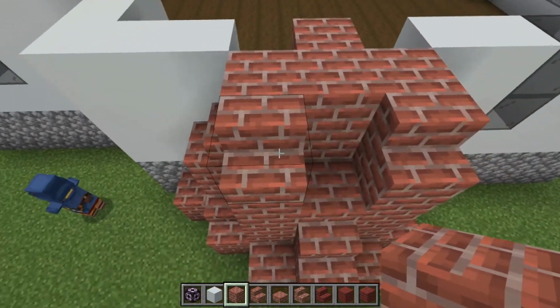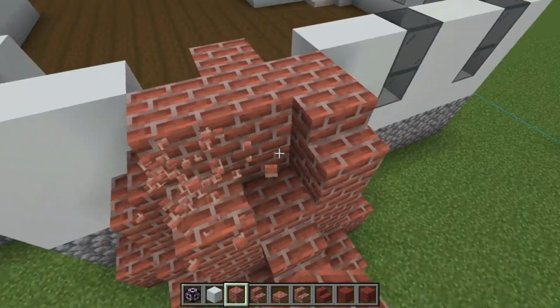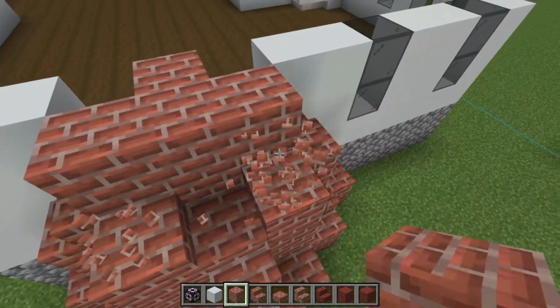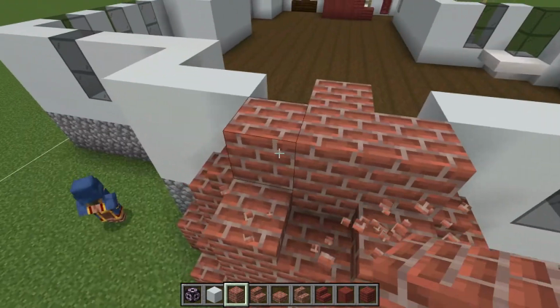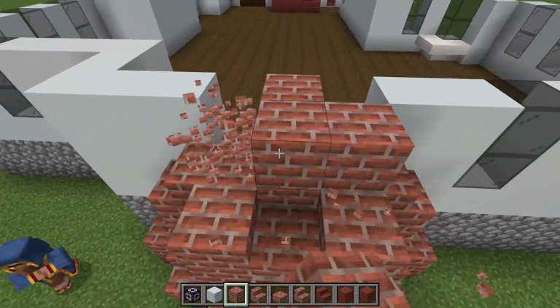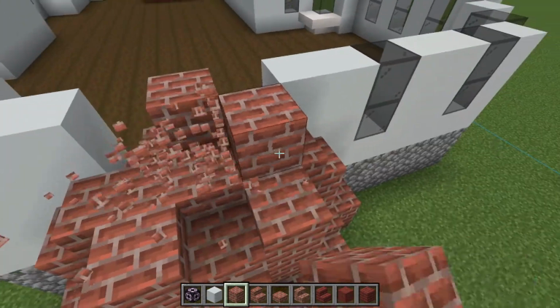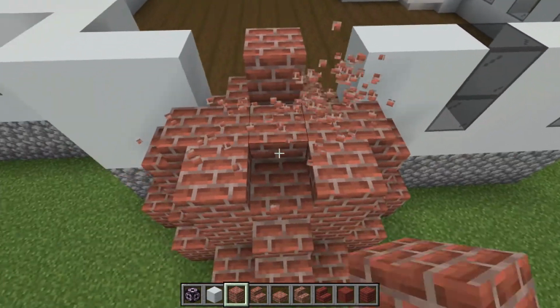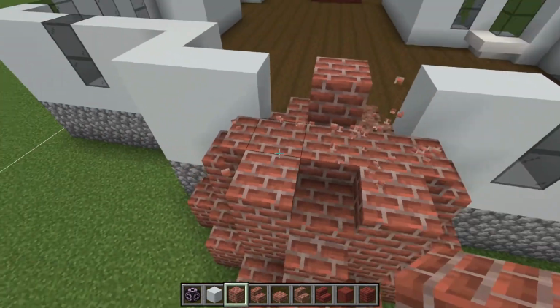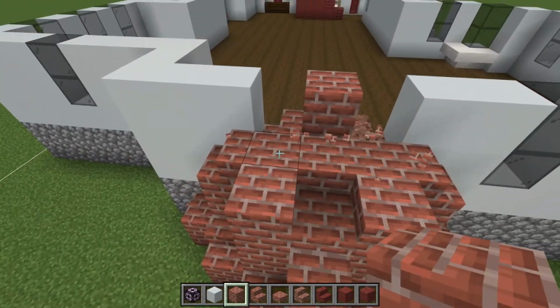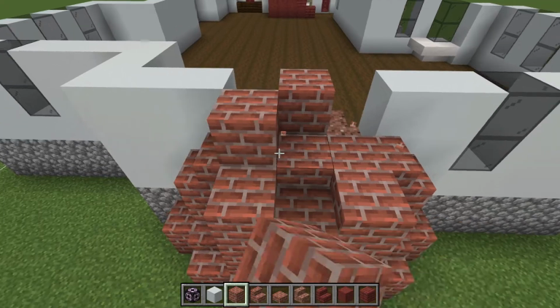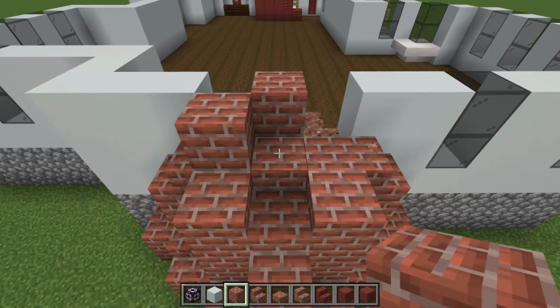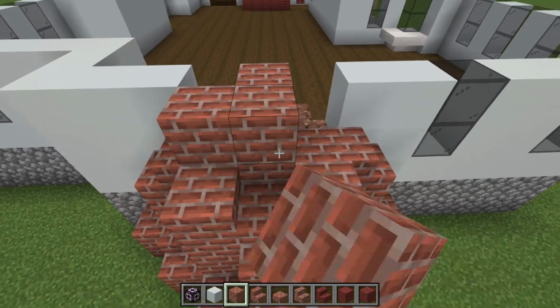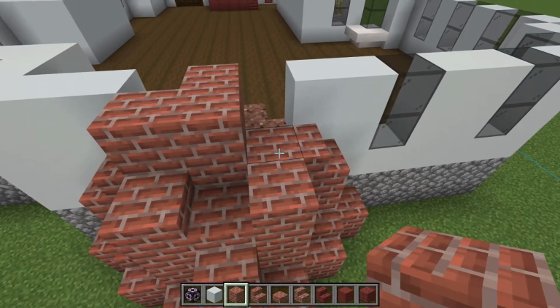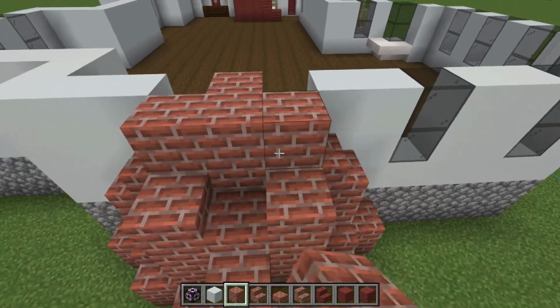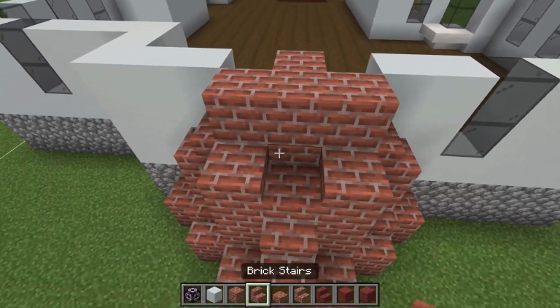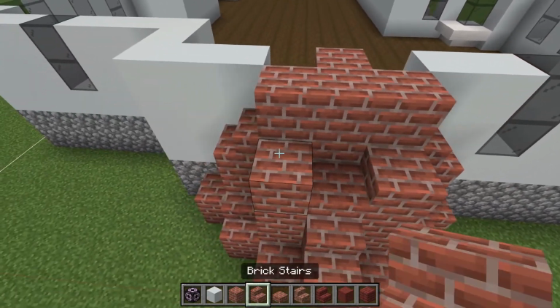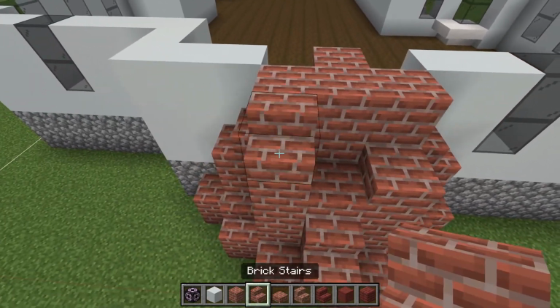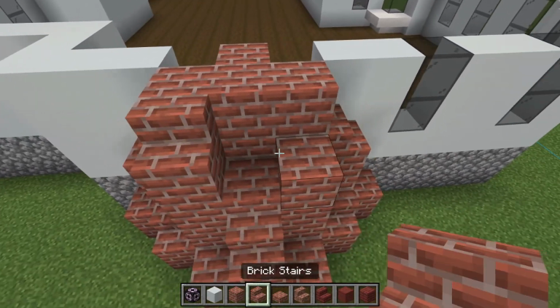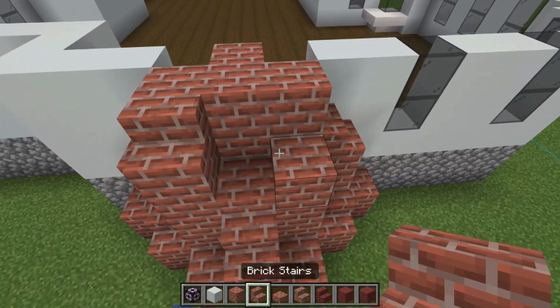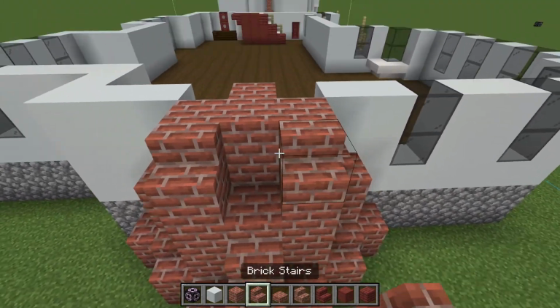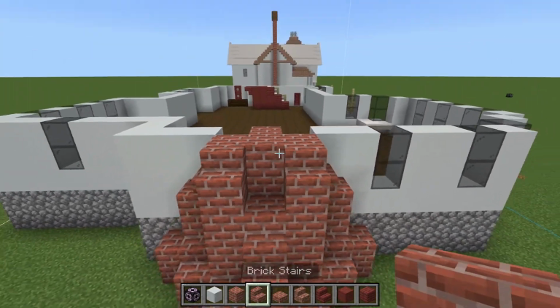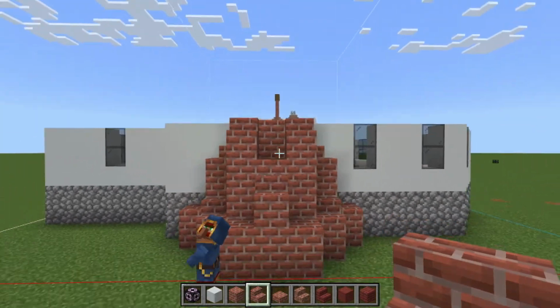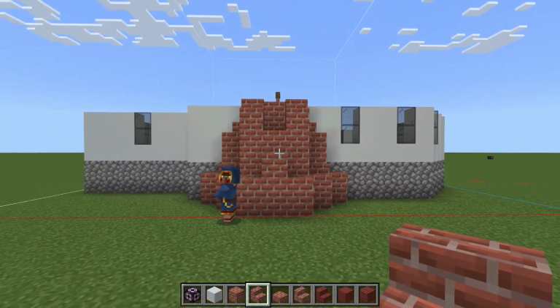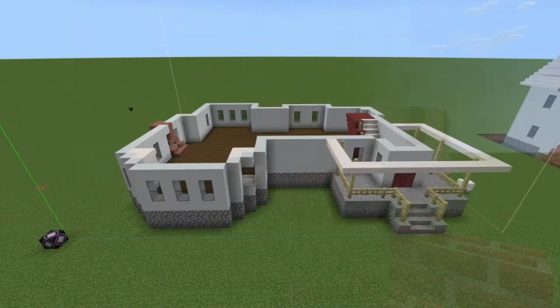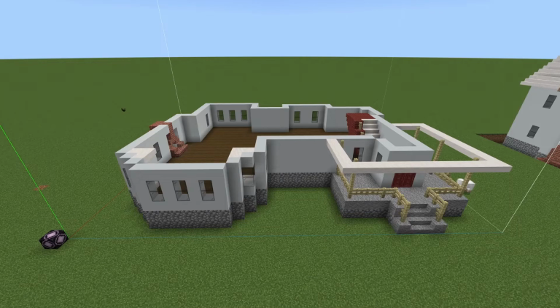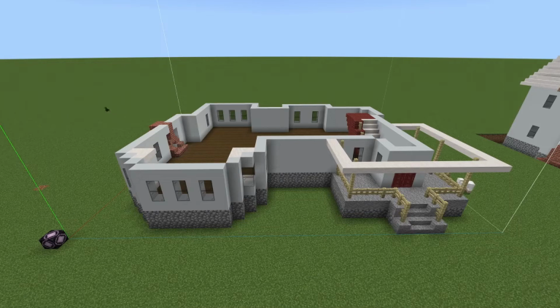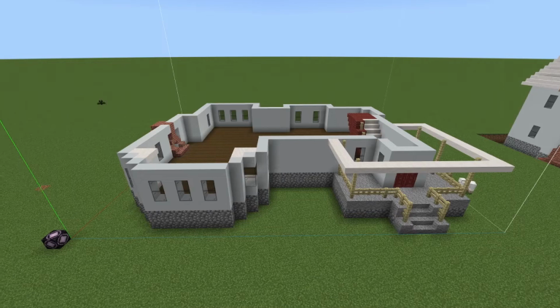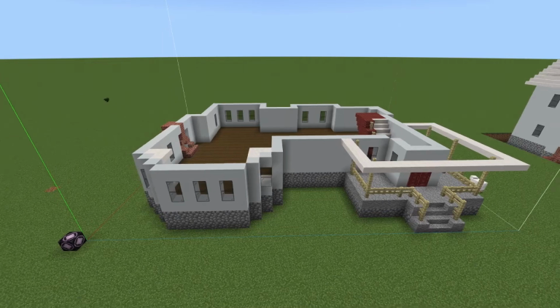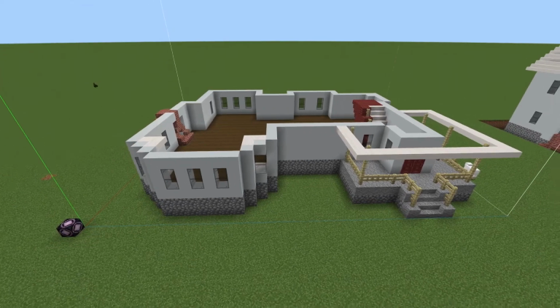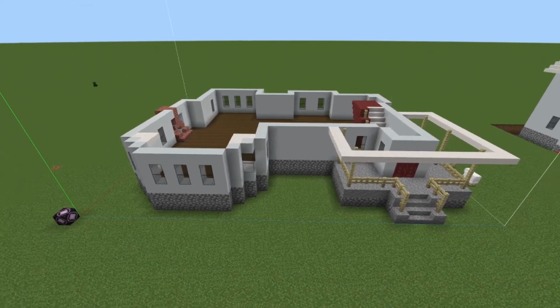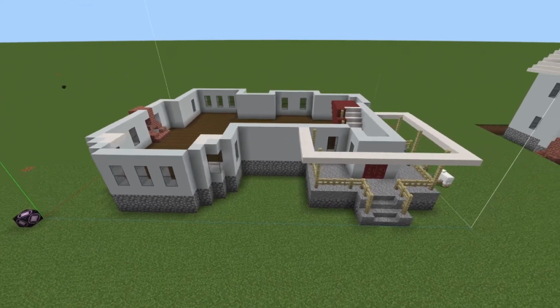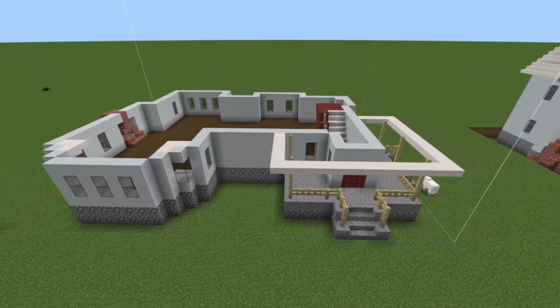And then at the back here going to be one, two, three — one, two. Now we really have that first floor outlined, as you can see.